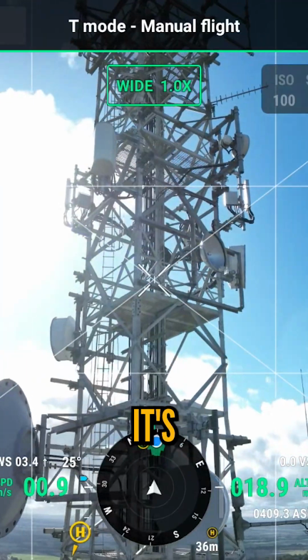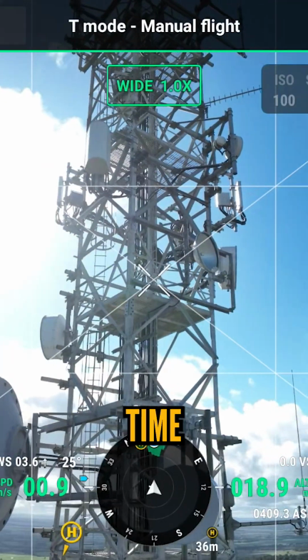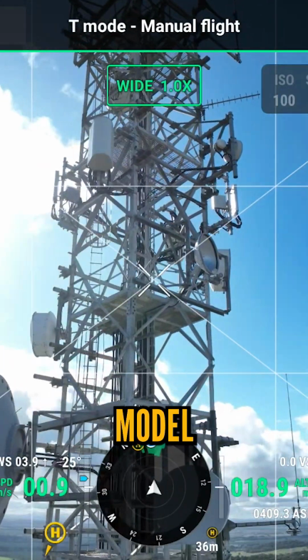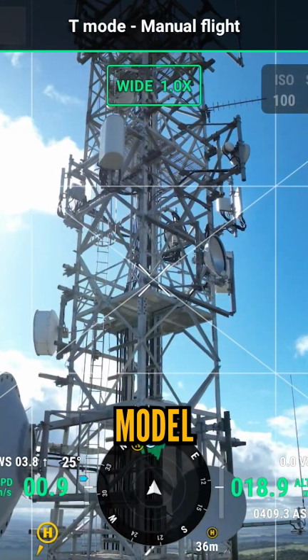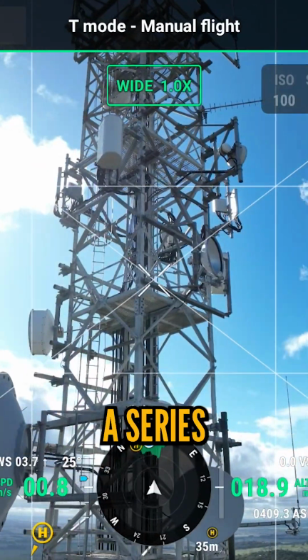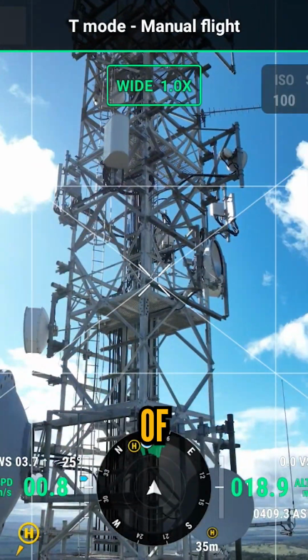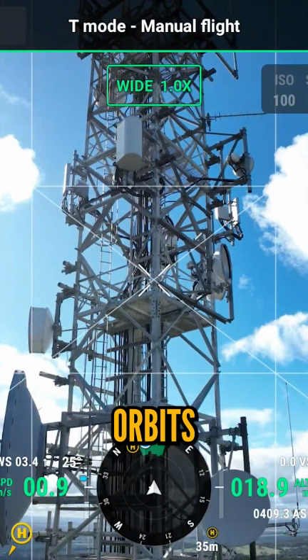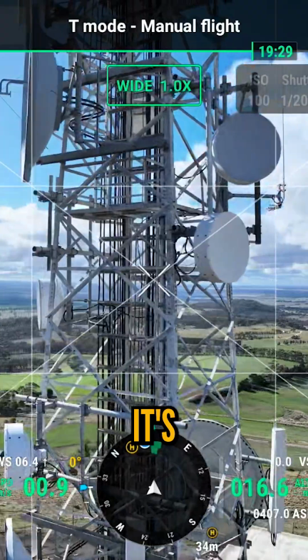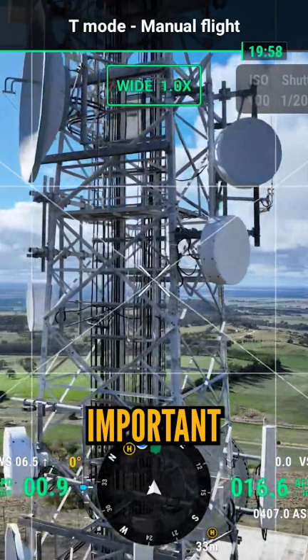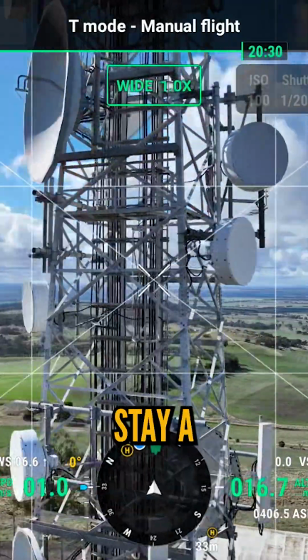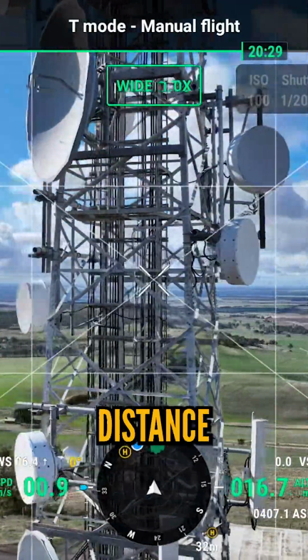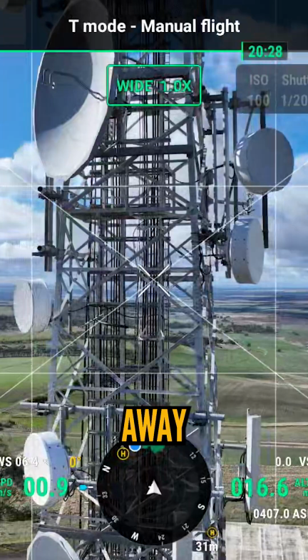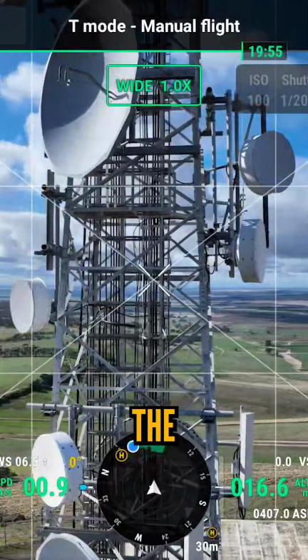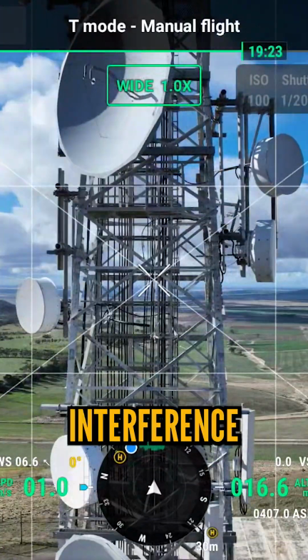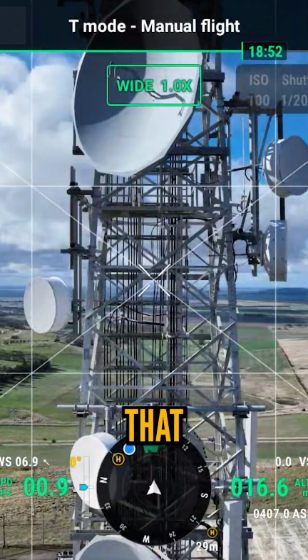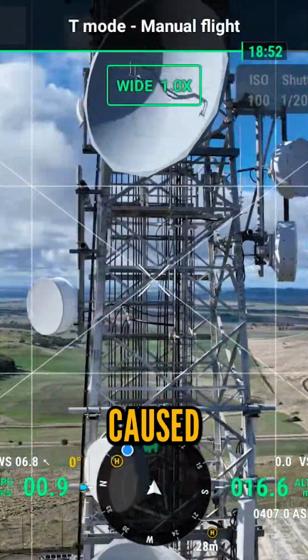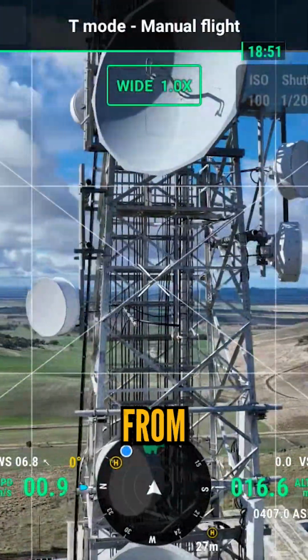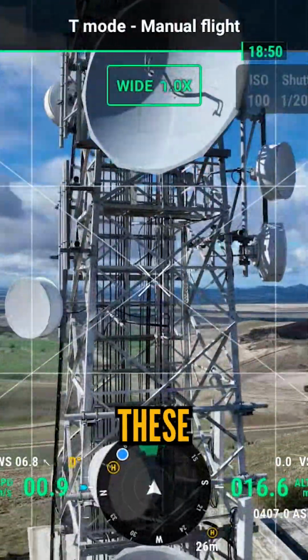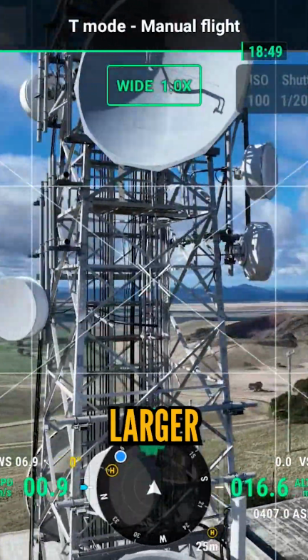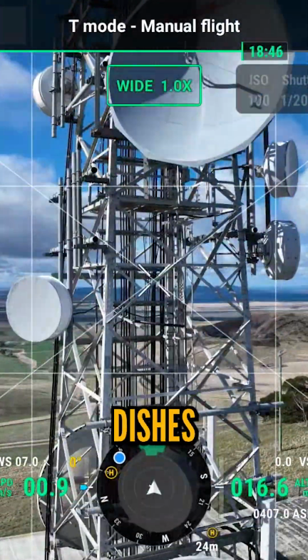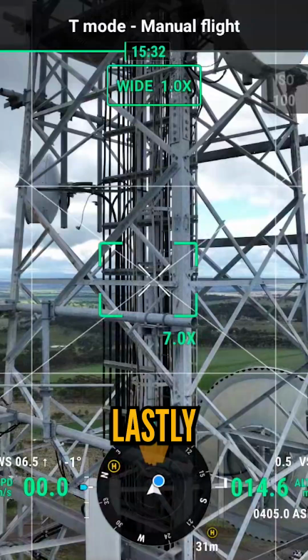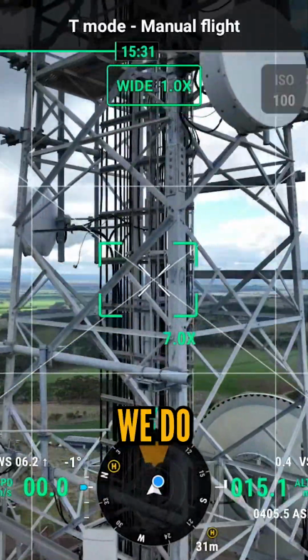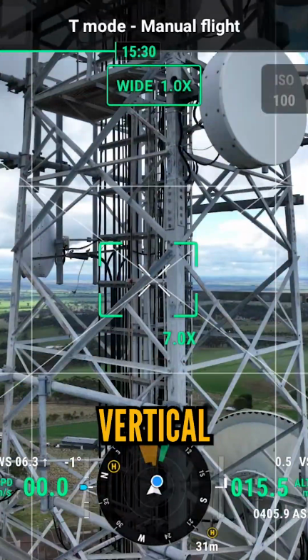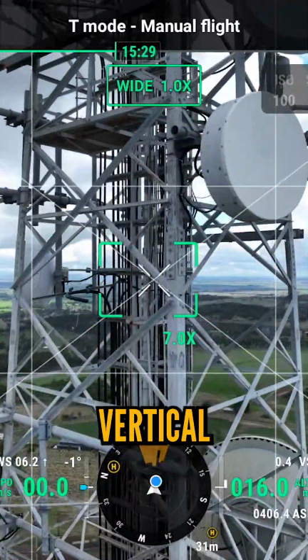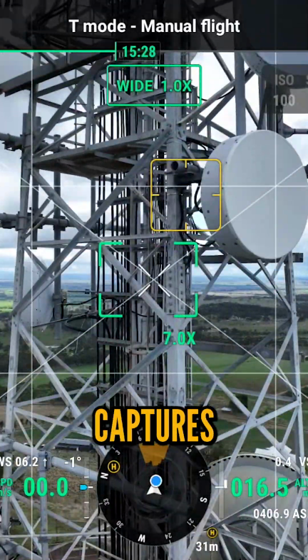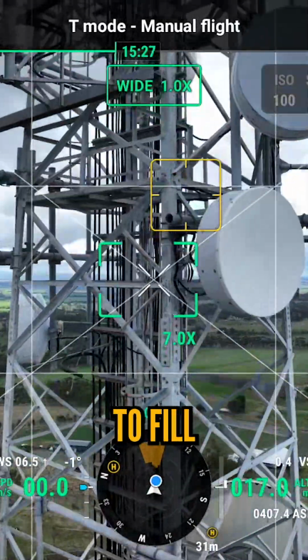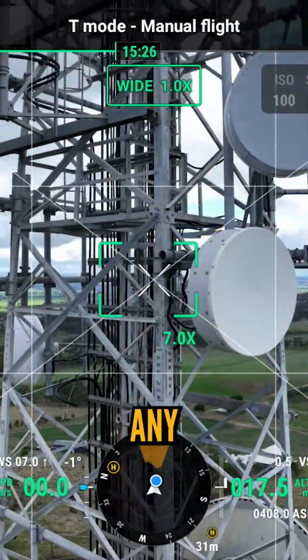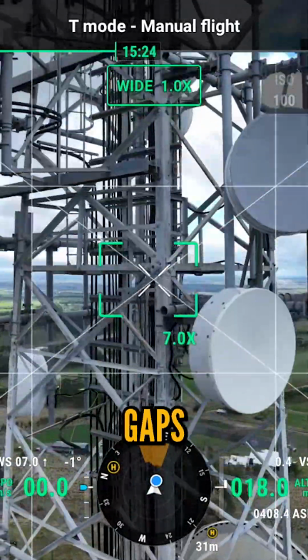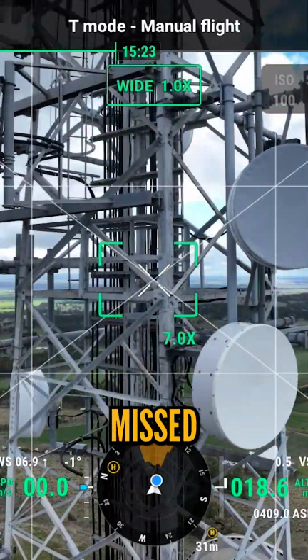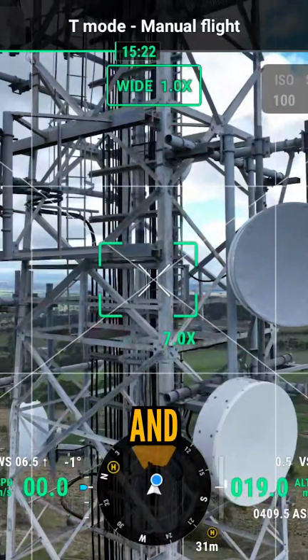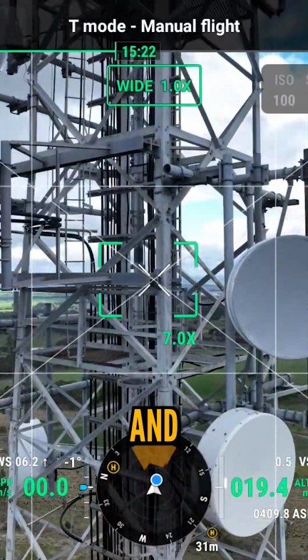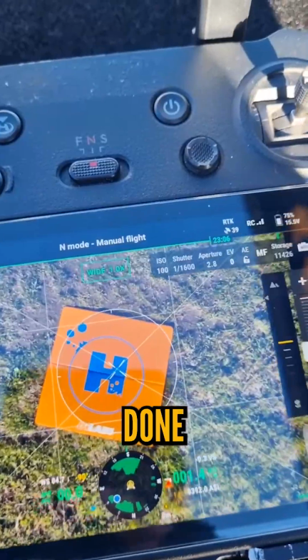Then it's time to model with a series of orbits. It's important to stay a safe distance away from the interference that can be caused from these larger dishes. Lastly, we do some vertical captures to fill in plenty of gaps missed, and I'm done.